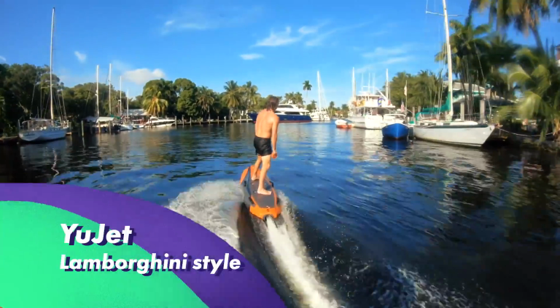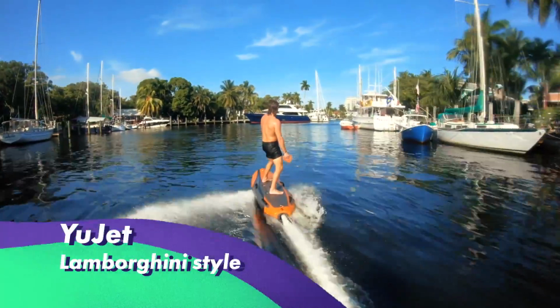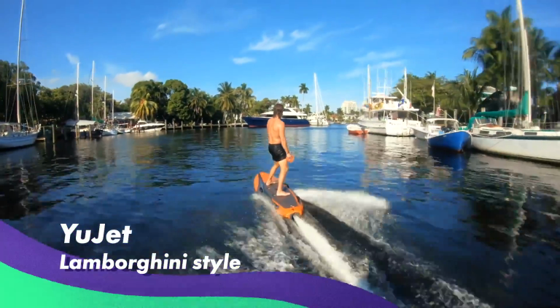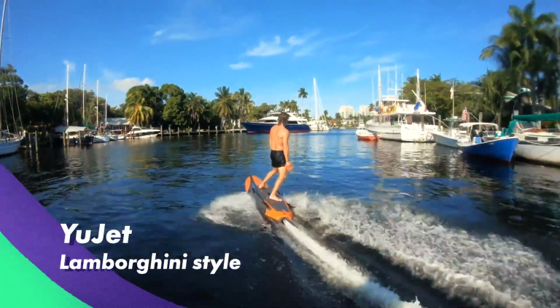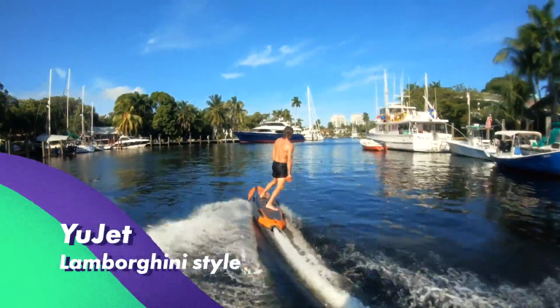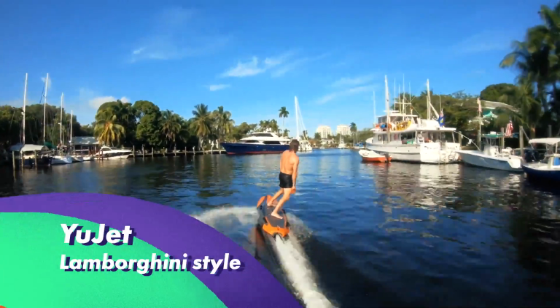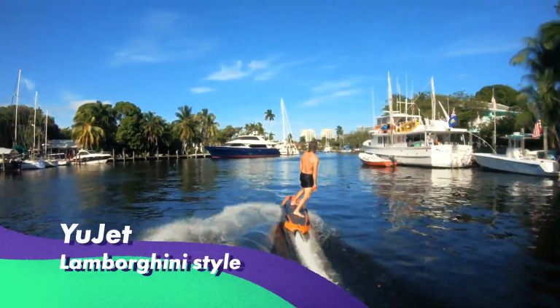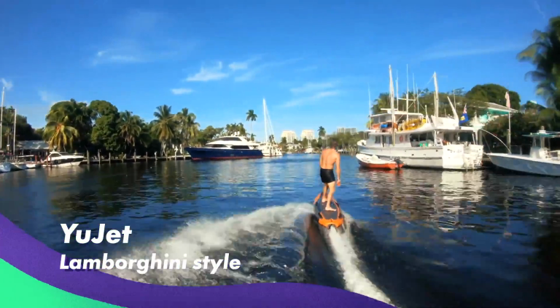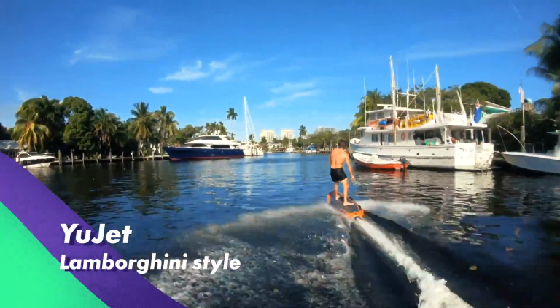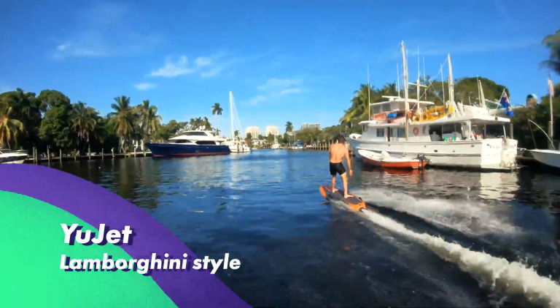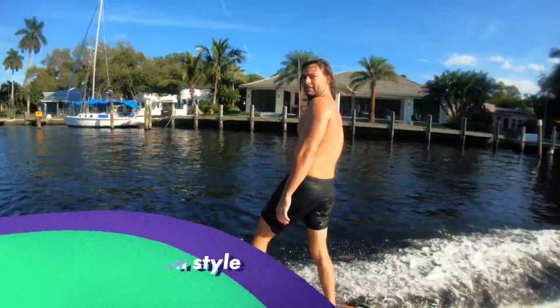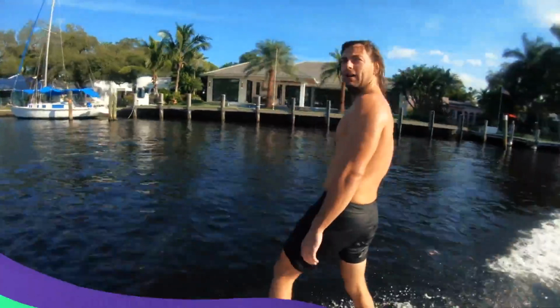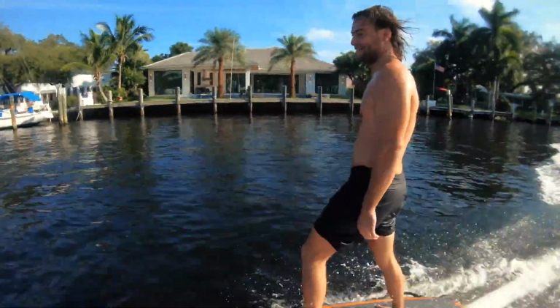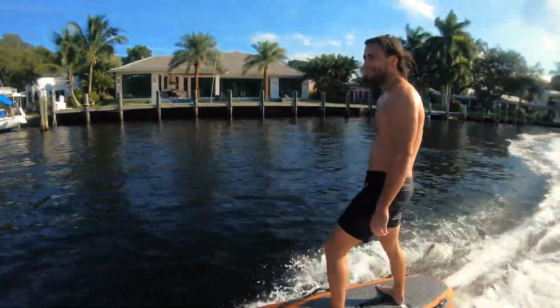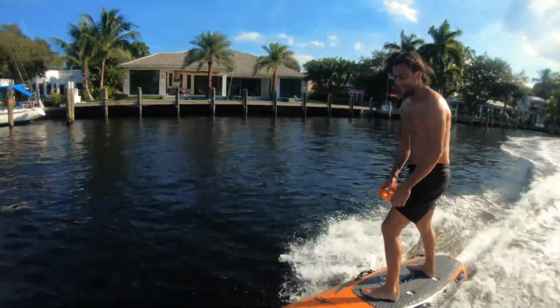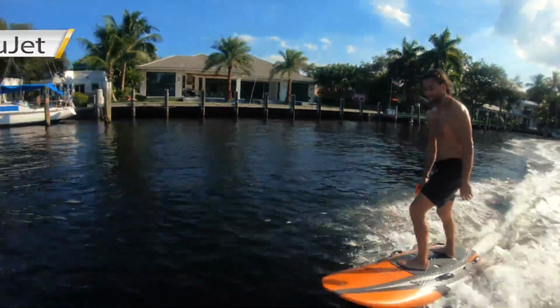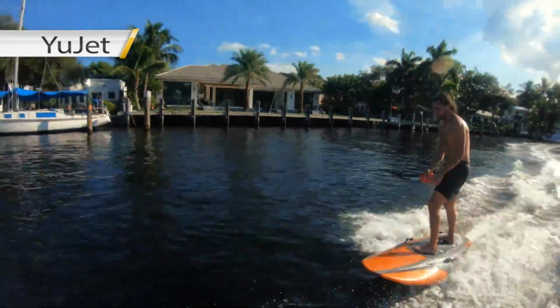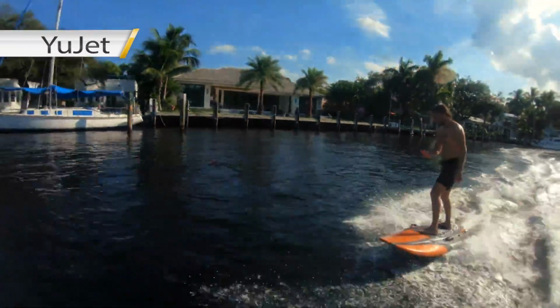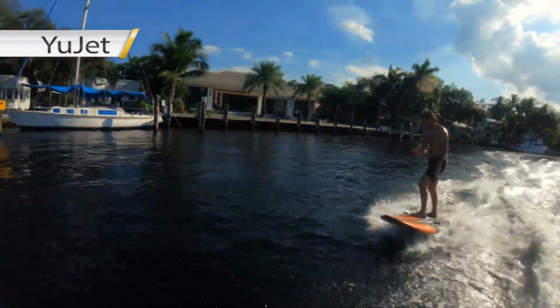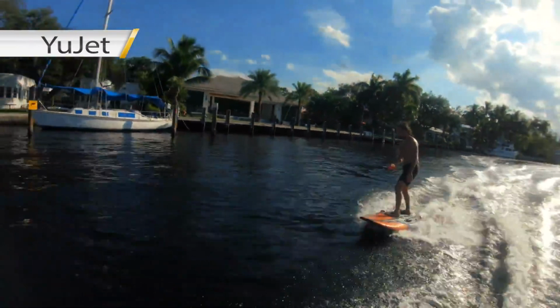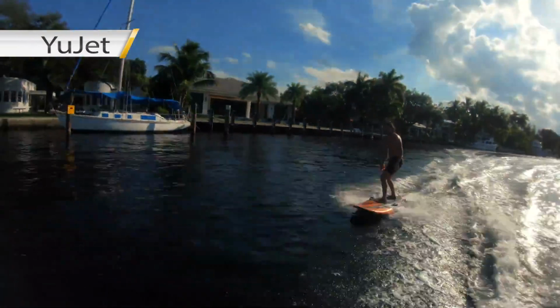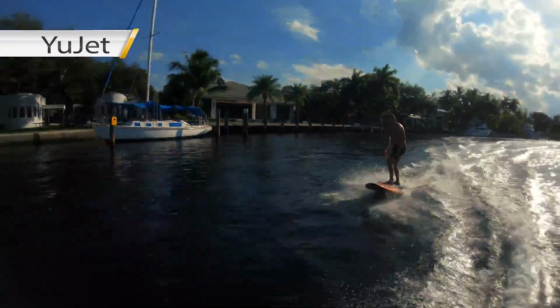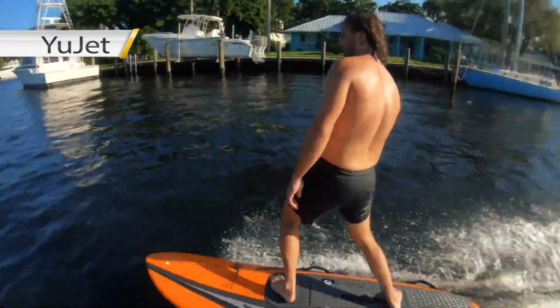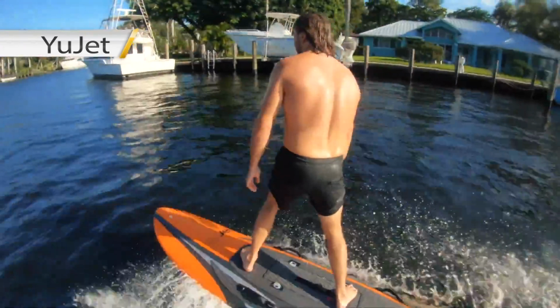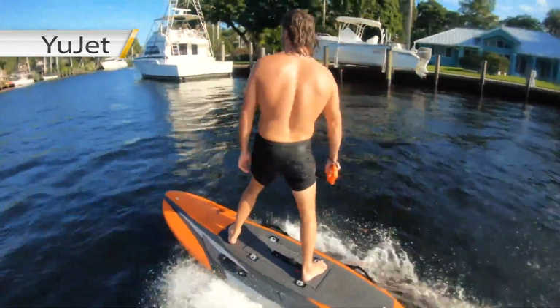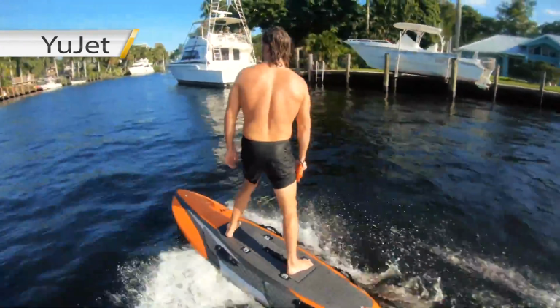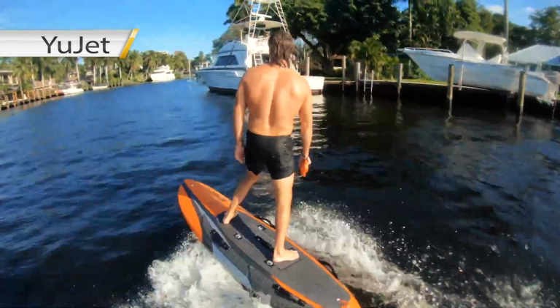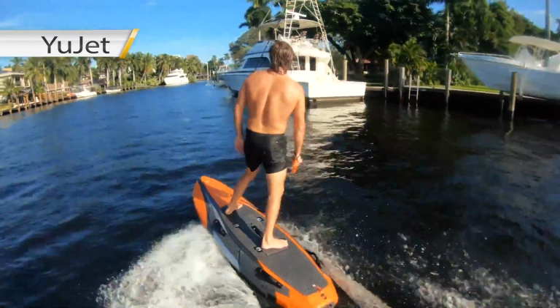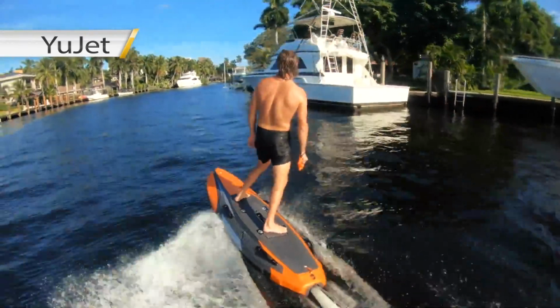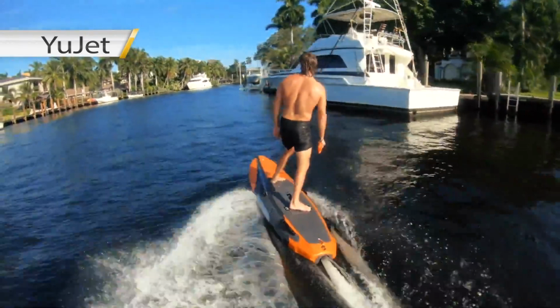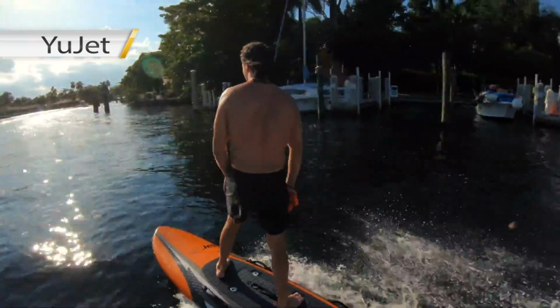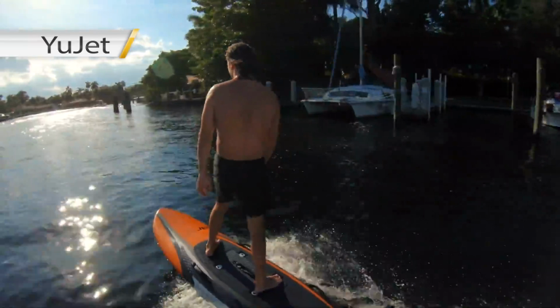YuJet is a cool Lamborghini-looking orange jet board from the USA that promises up to 40 minutes of ride time with a high-powered replaceable battery. It's great for beginners and people getting started in jet boarding.